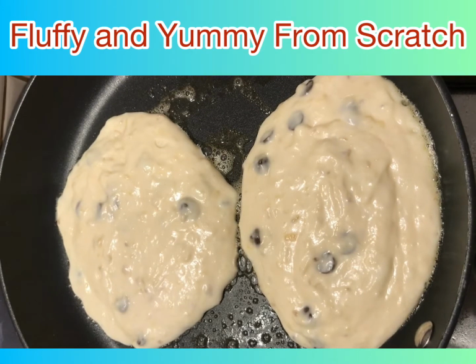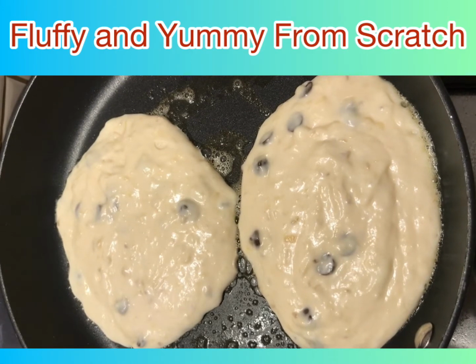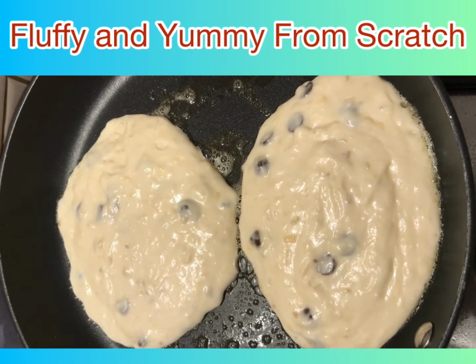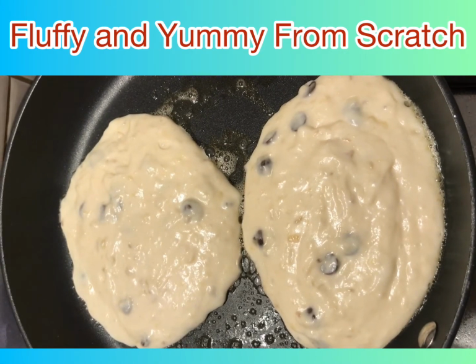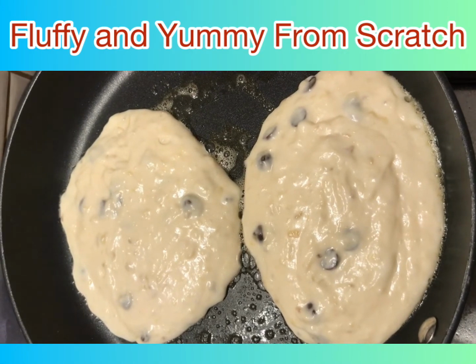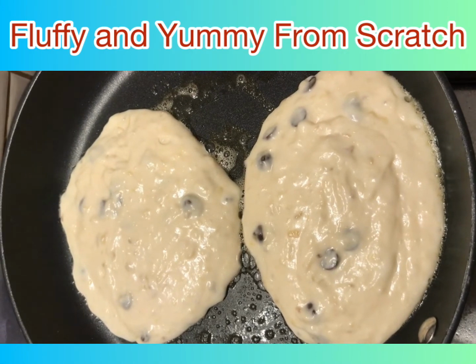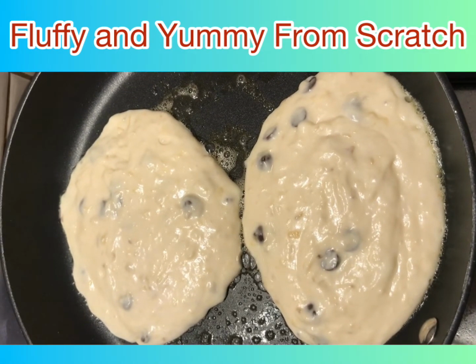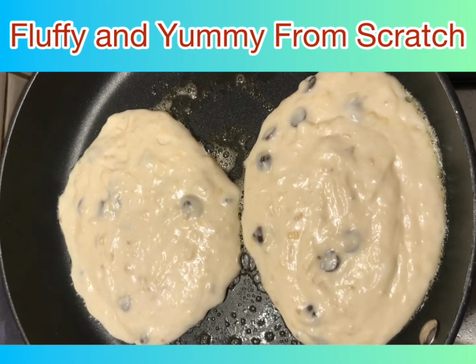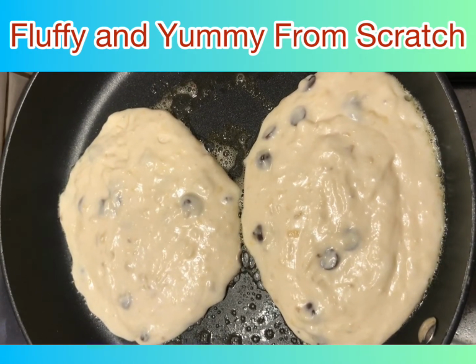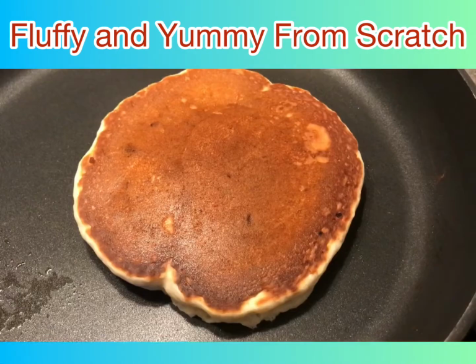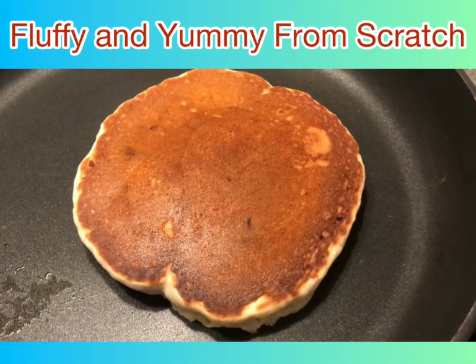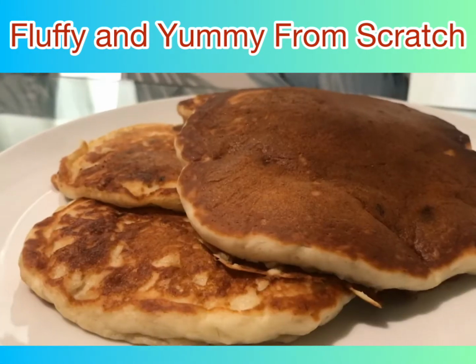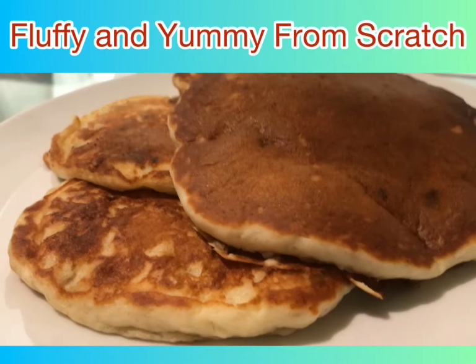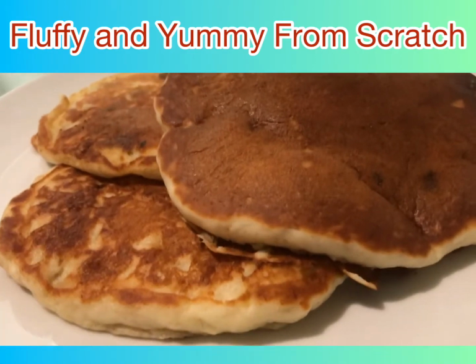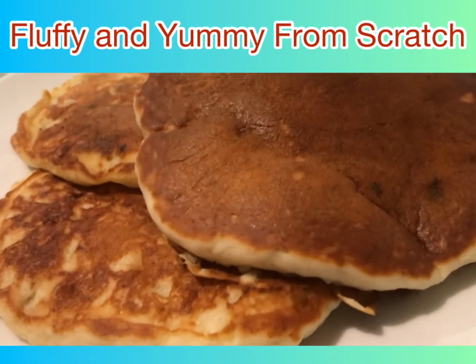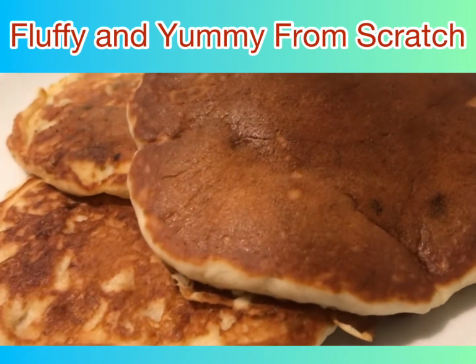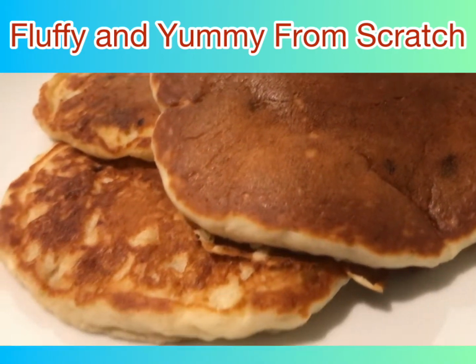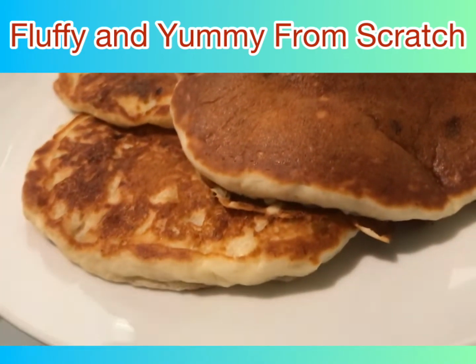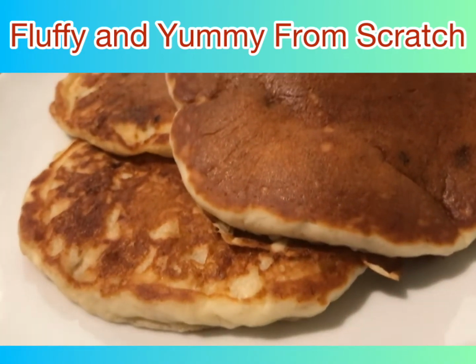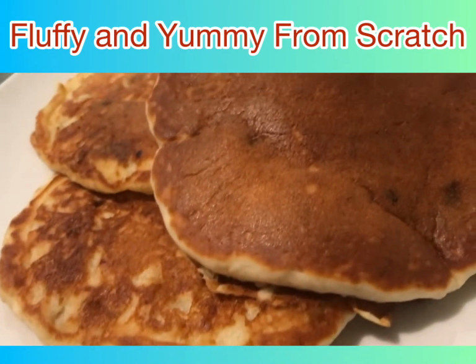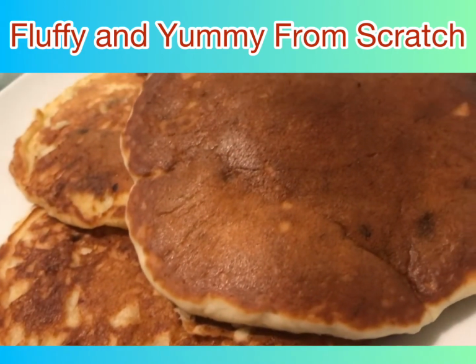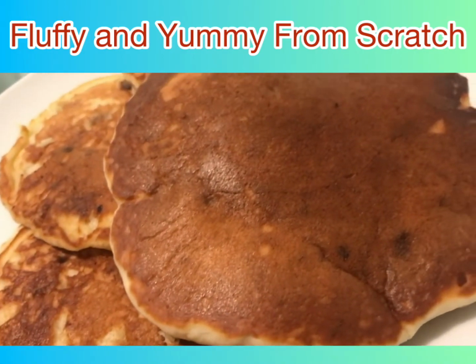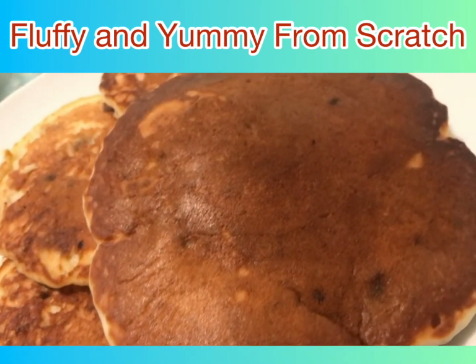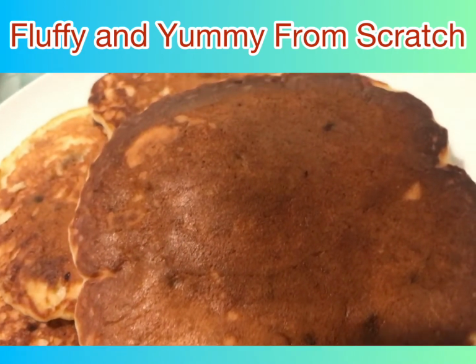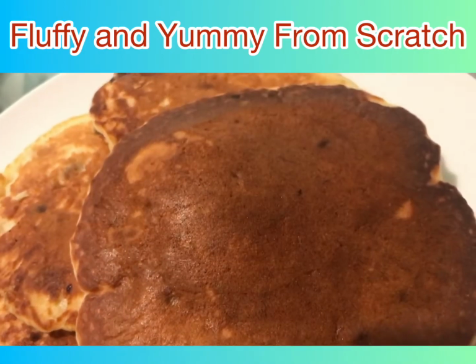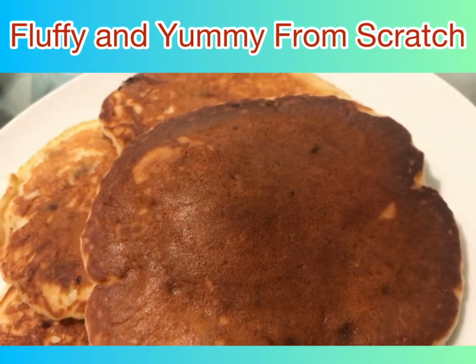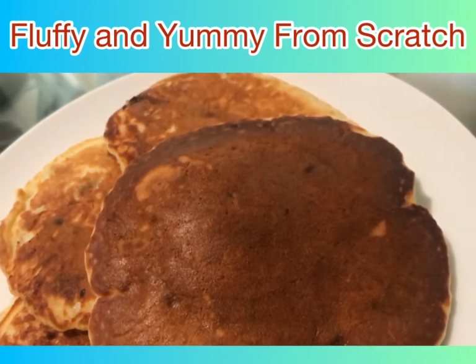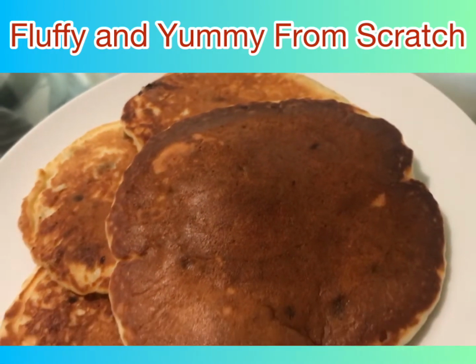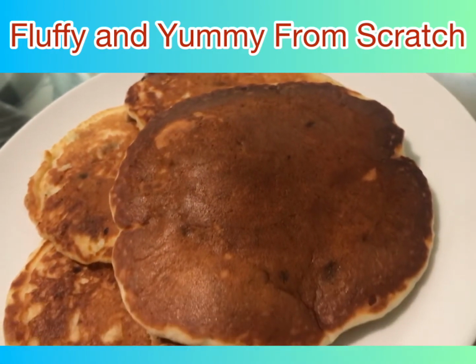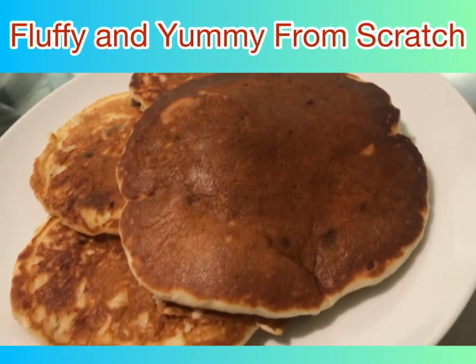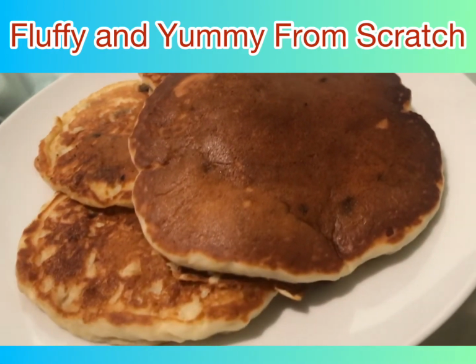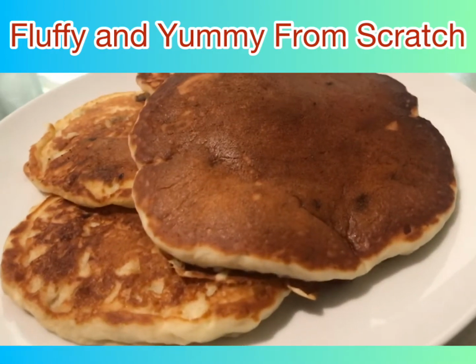Whatever milk is available to you is fine. For your dry ingredients, you will need two cups of flour and two teaspoons of baking powder, and you're just going to mix them all up.